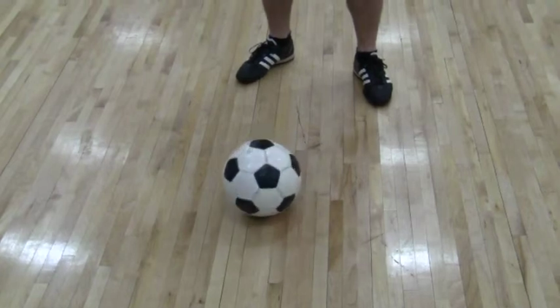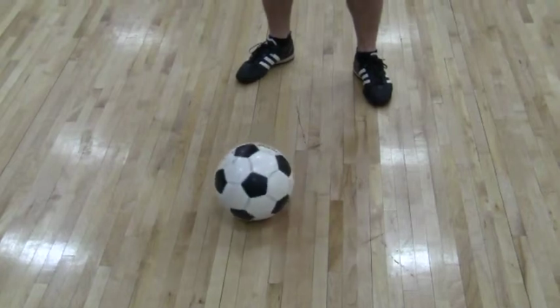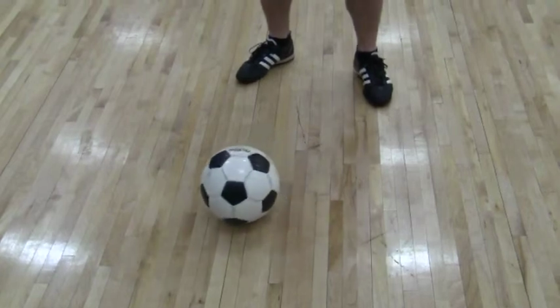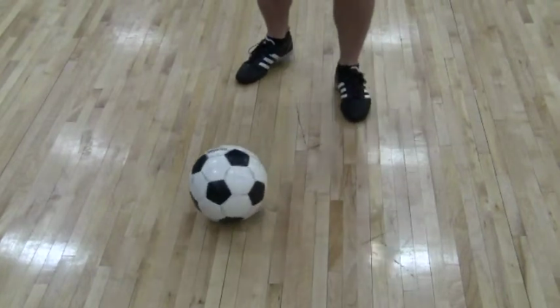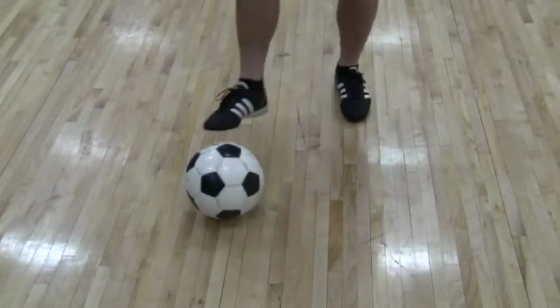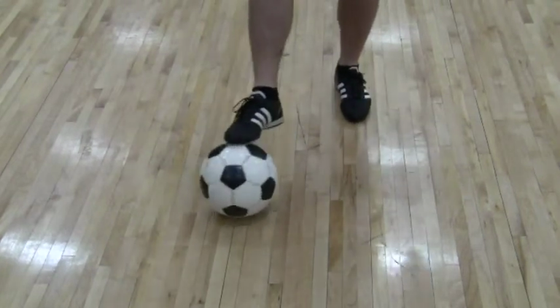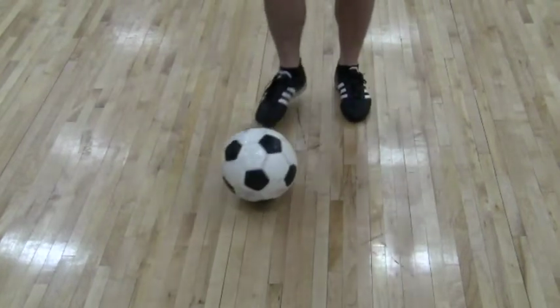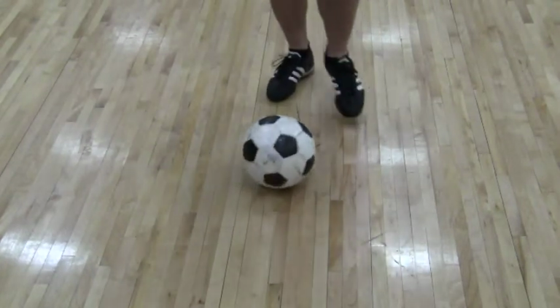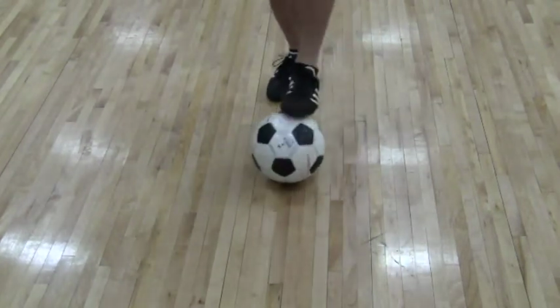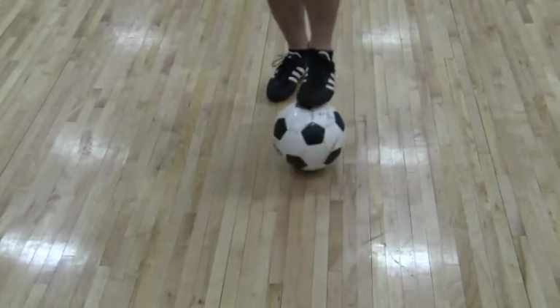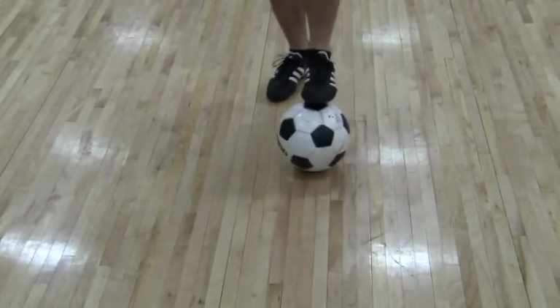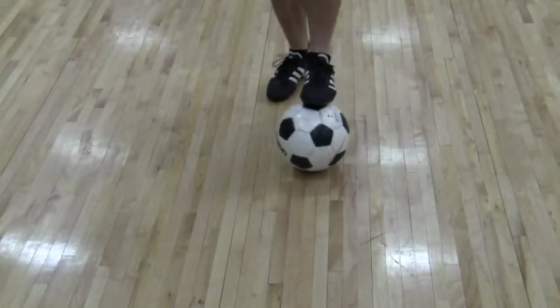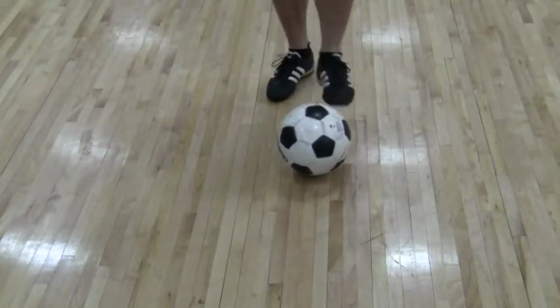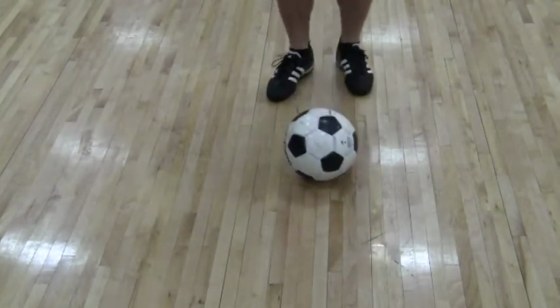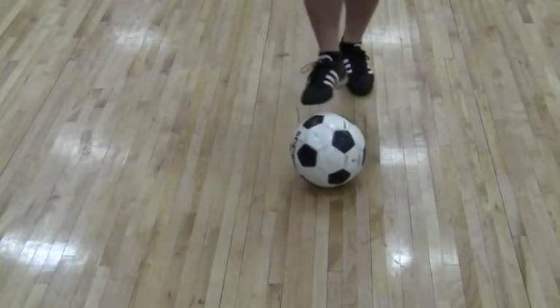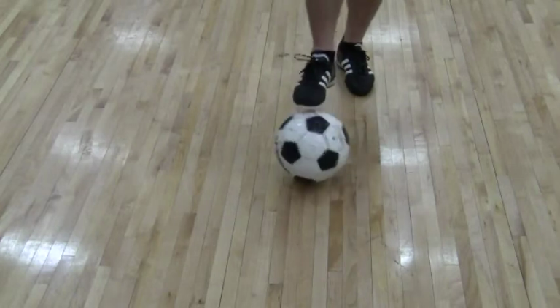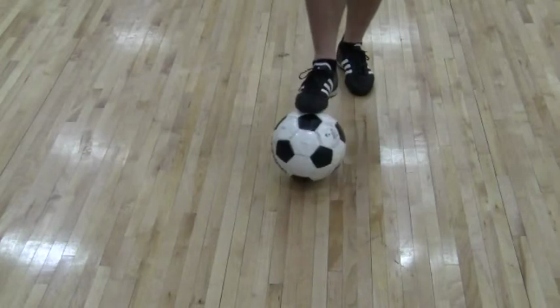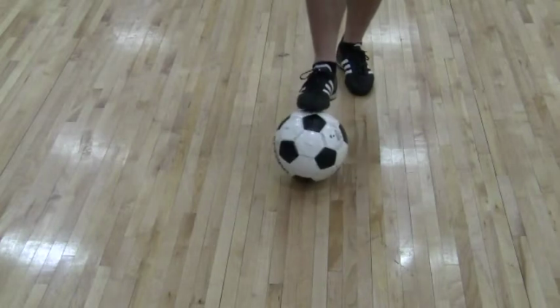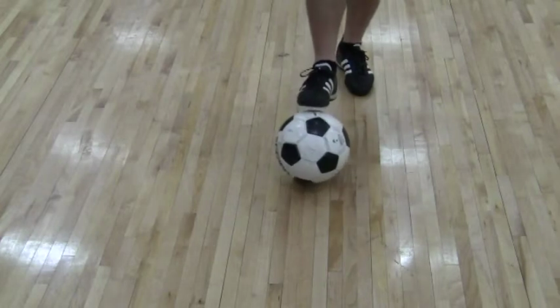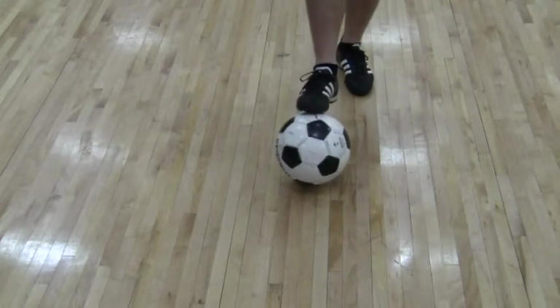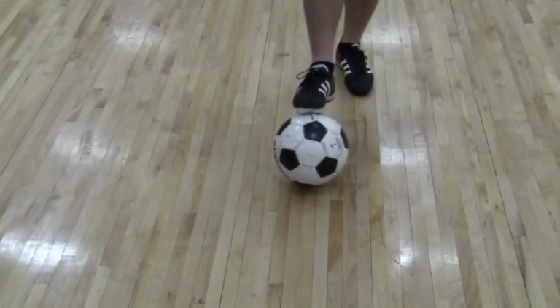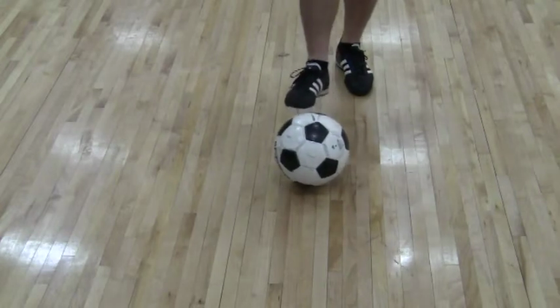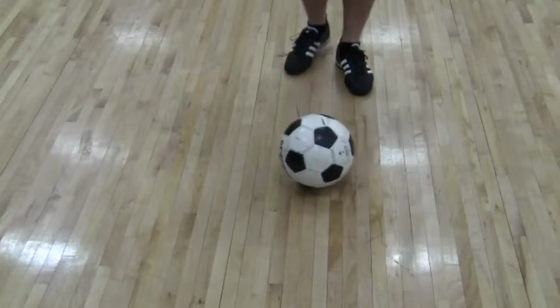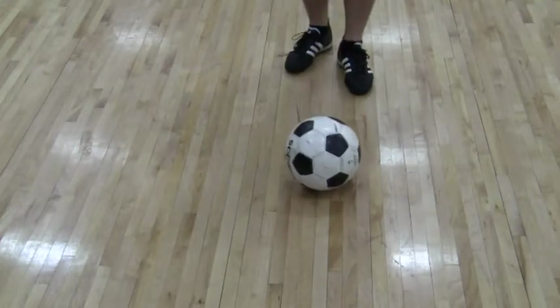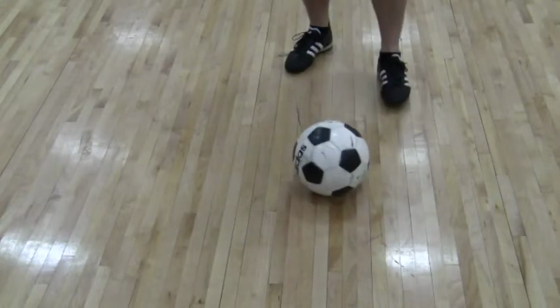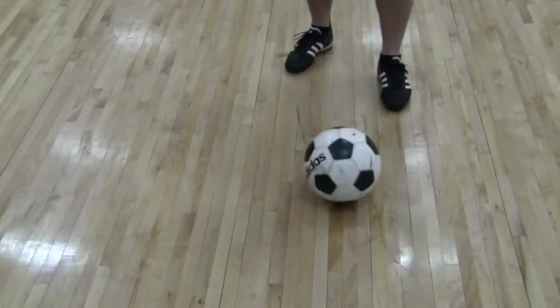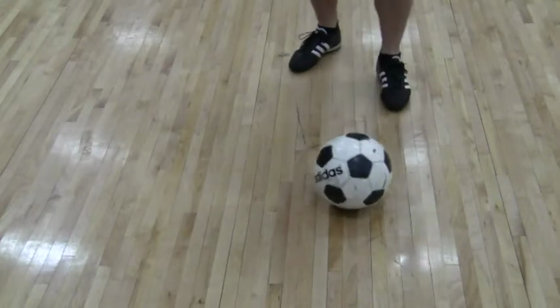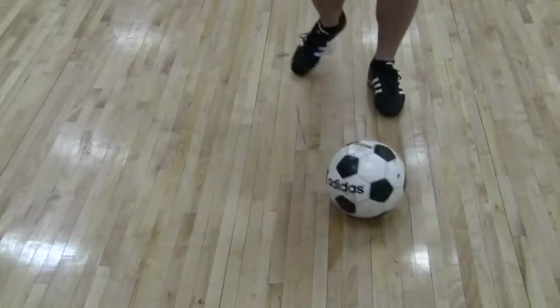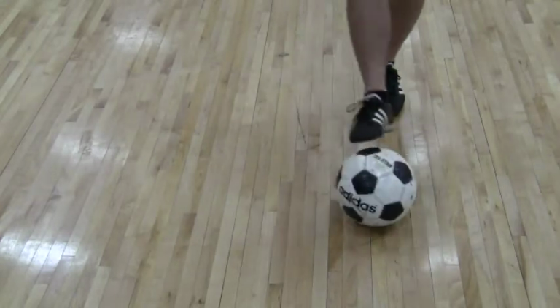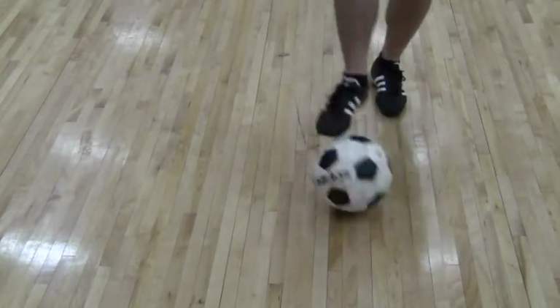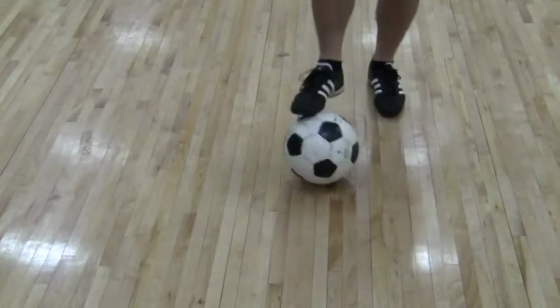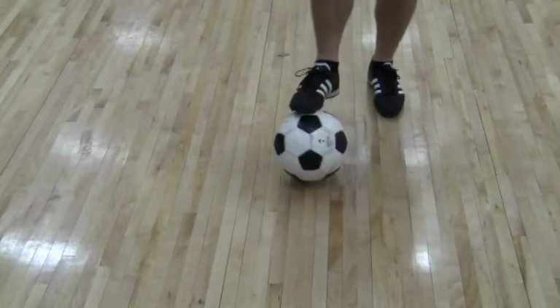The funky little move is kind of an STMA favourite. A lot of the kids like it and it's a great one. Some people call it the scissors but we call it the funky little move in town here.